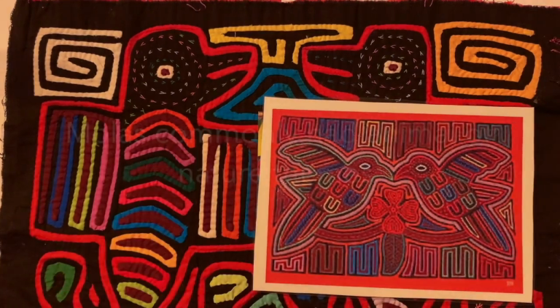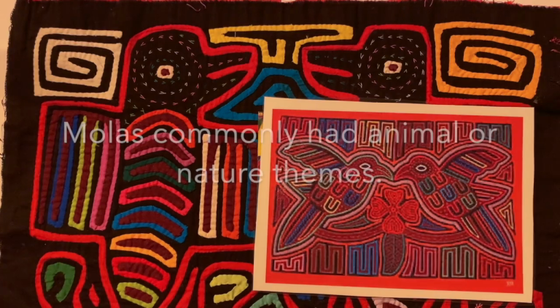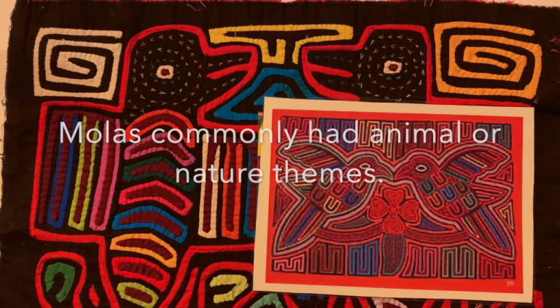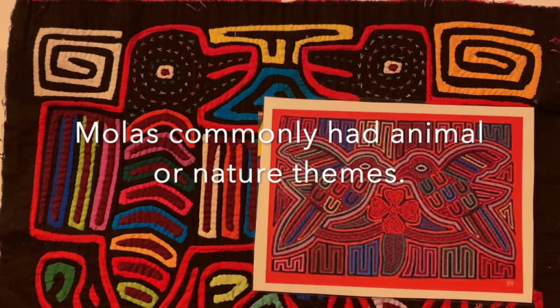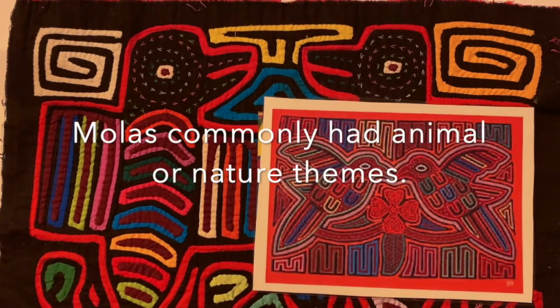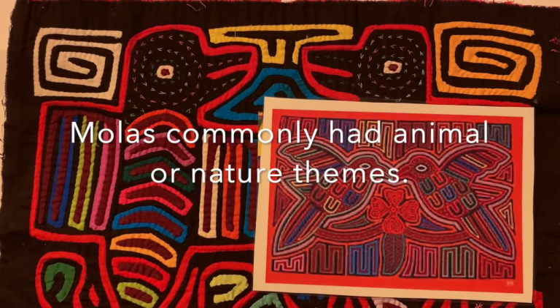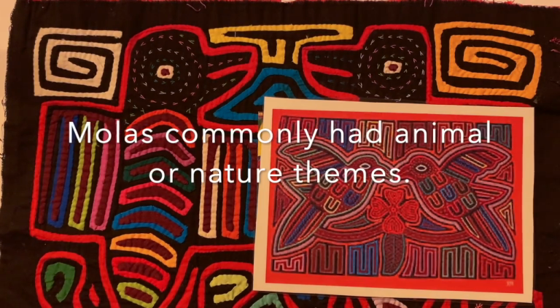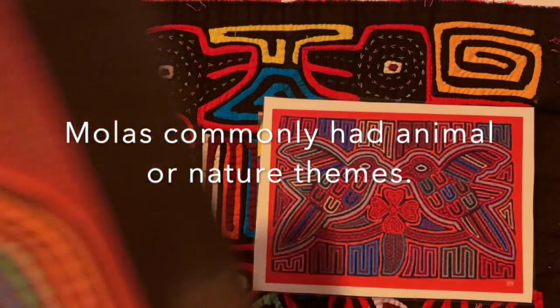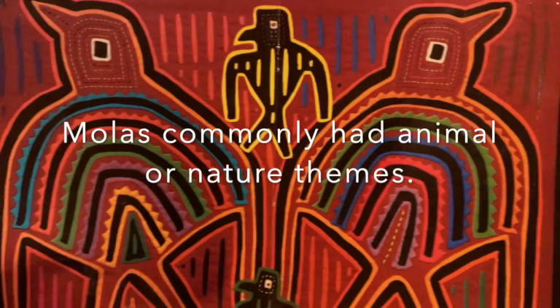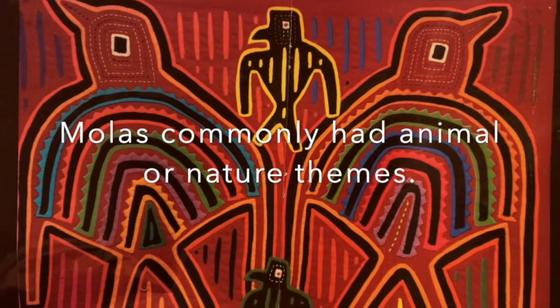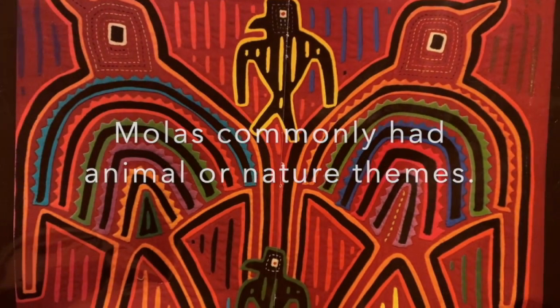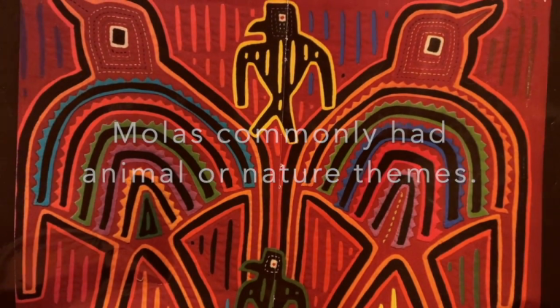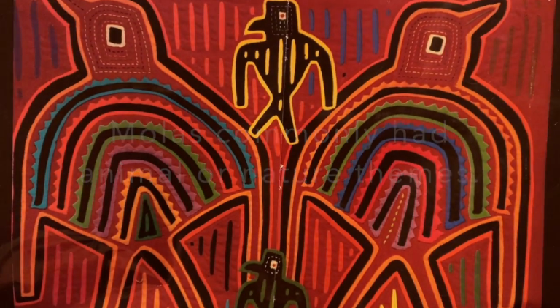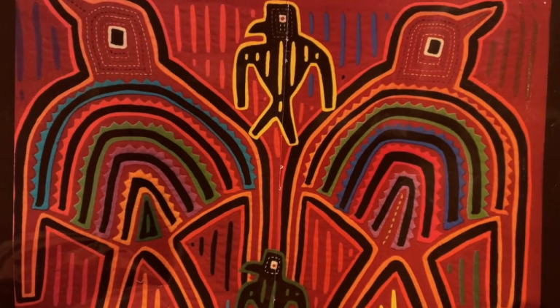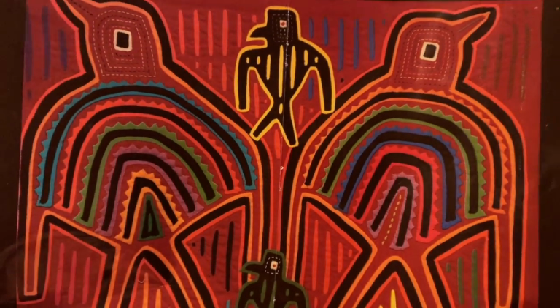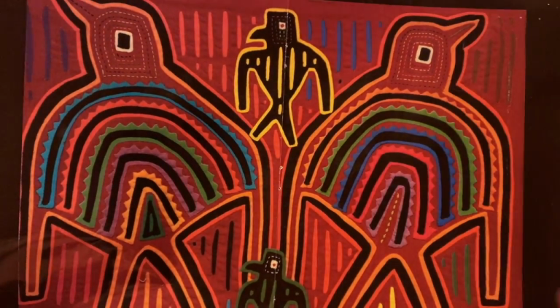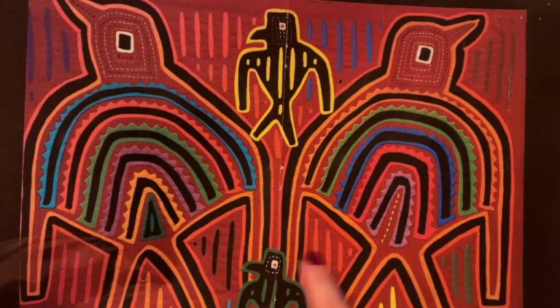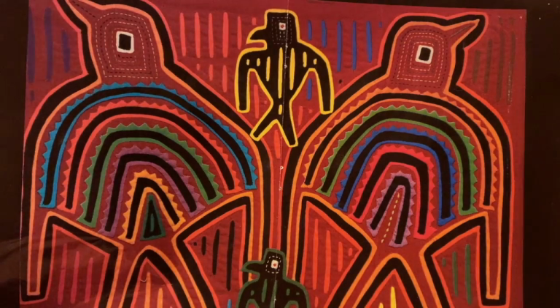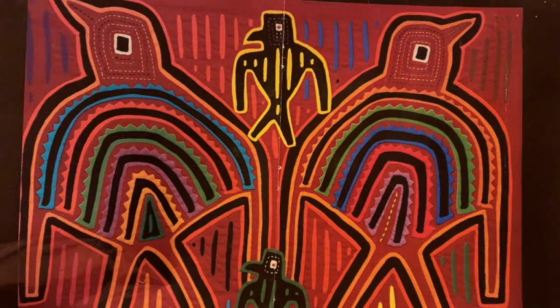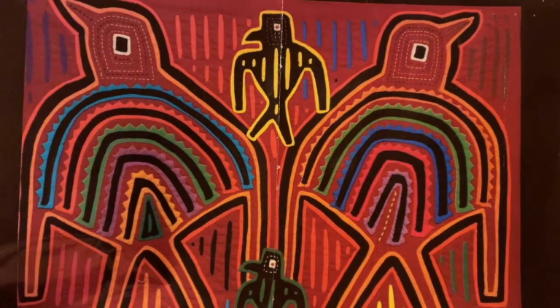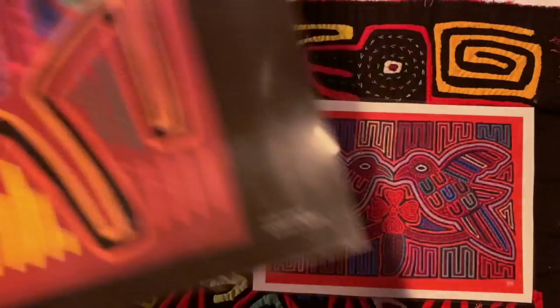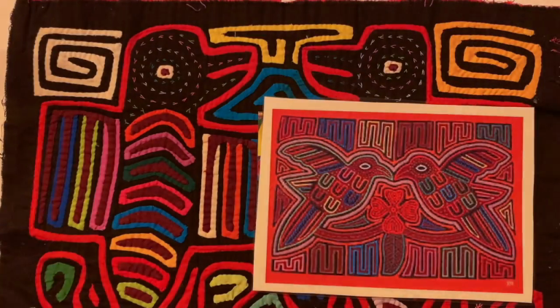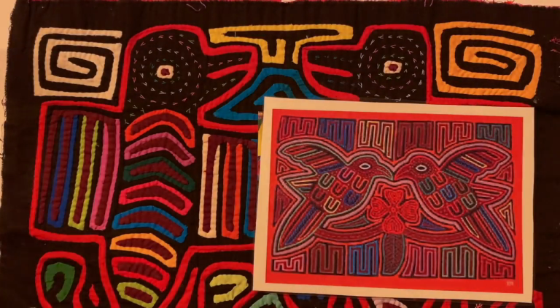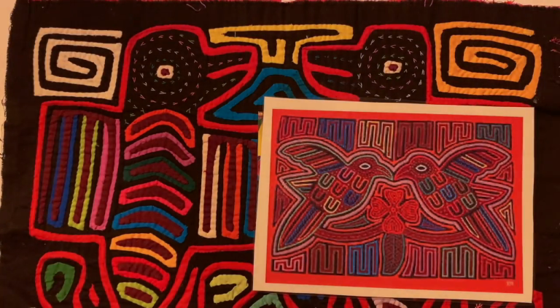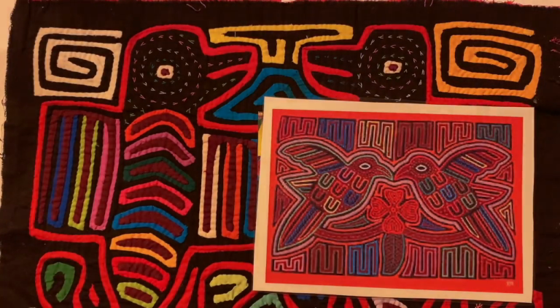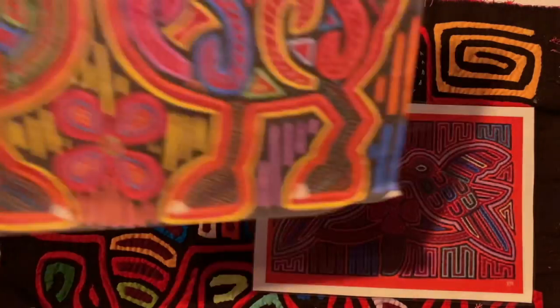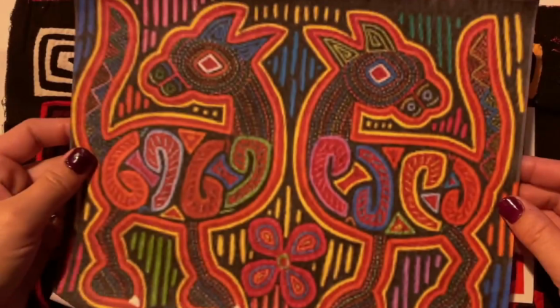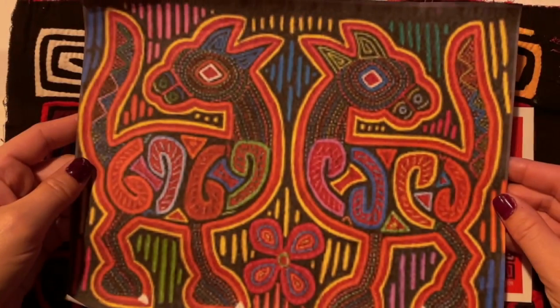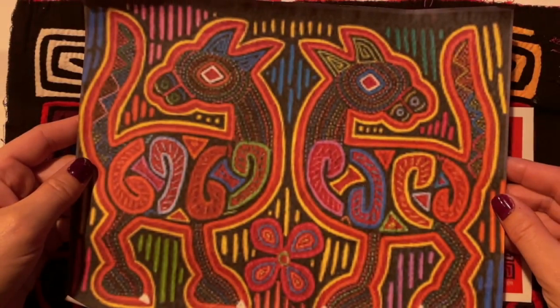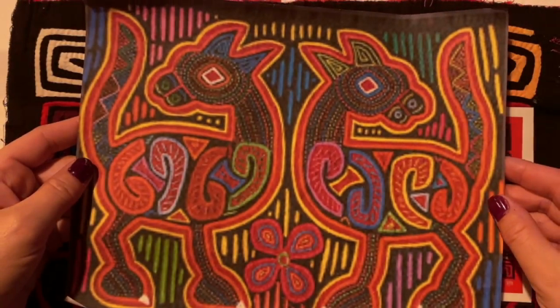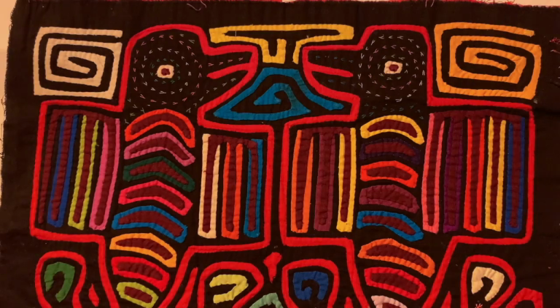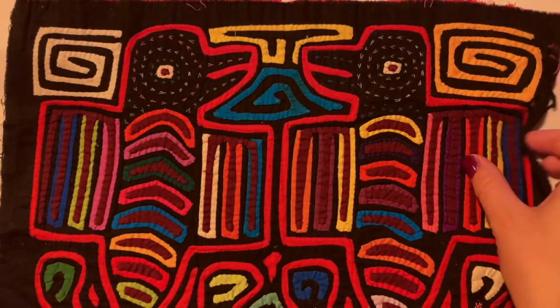Here's an example. You can see the birds in both of these examples are symmetrical. Here's another example of donkeys.